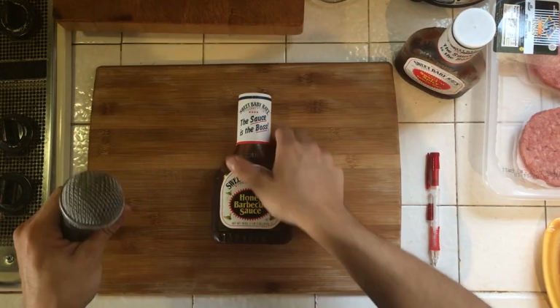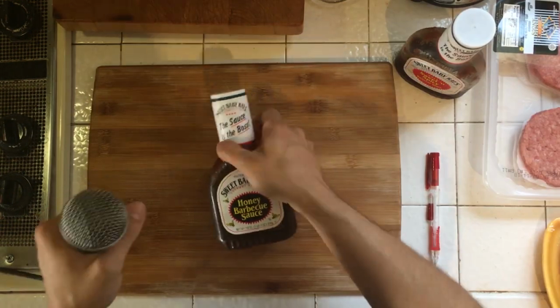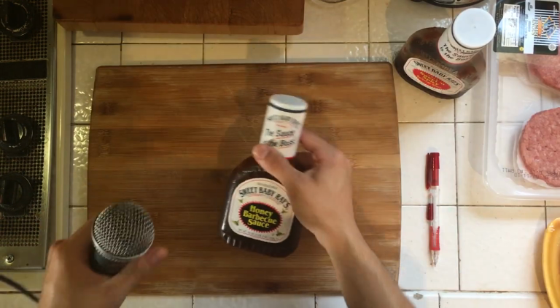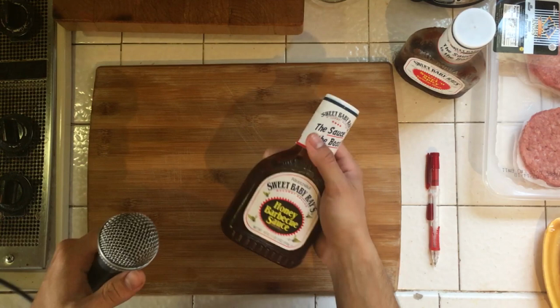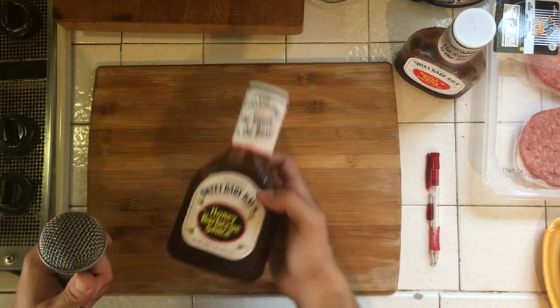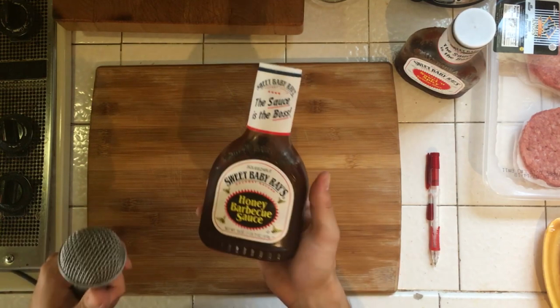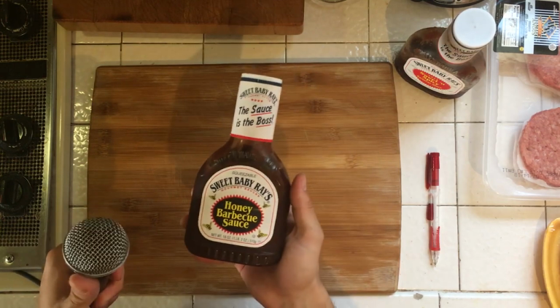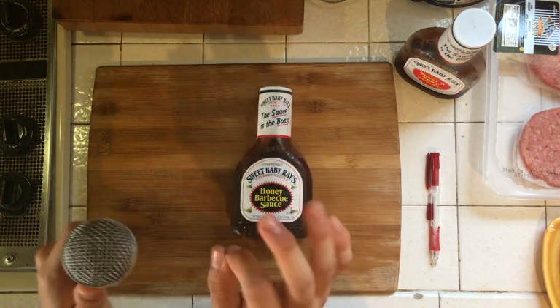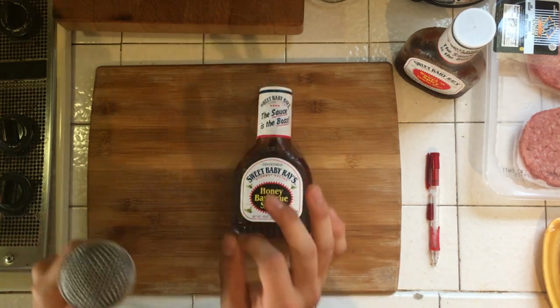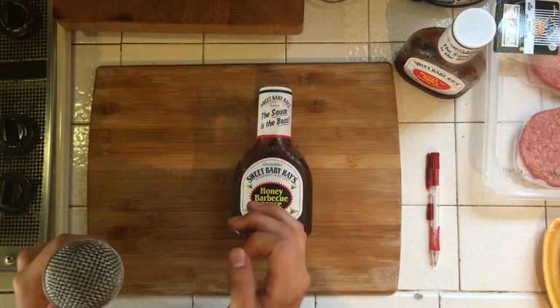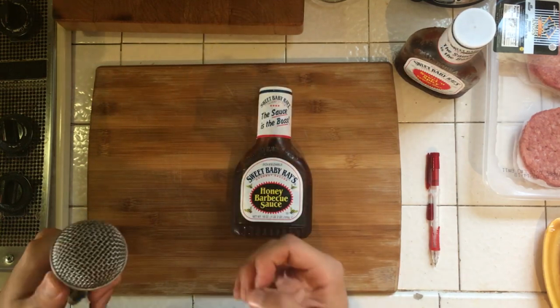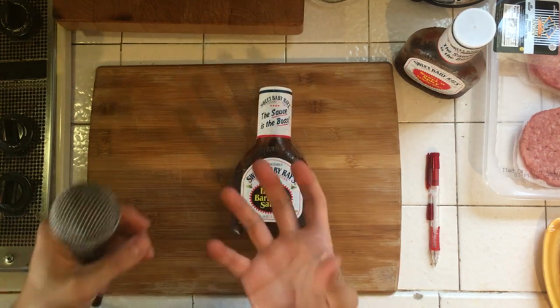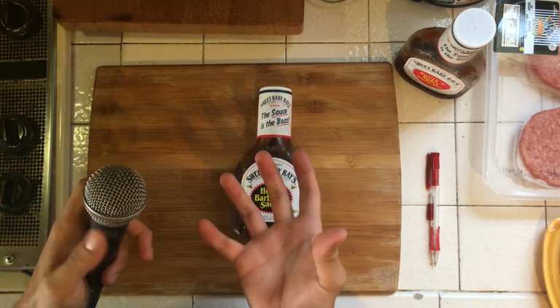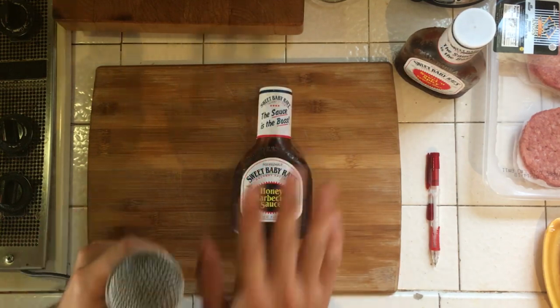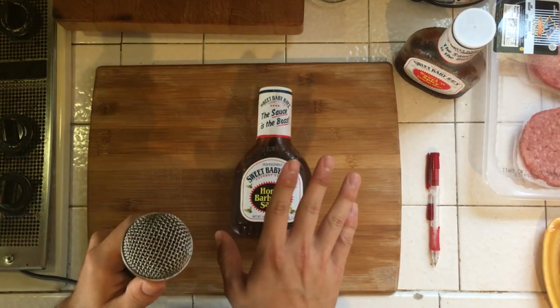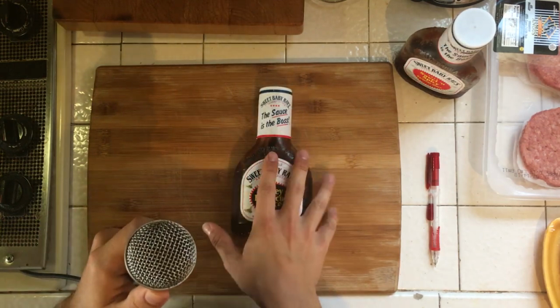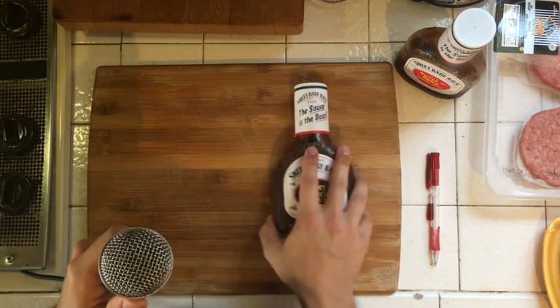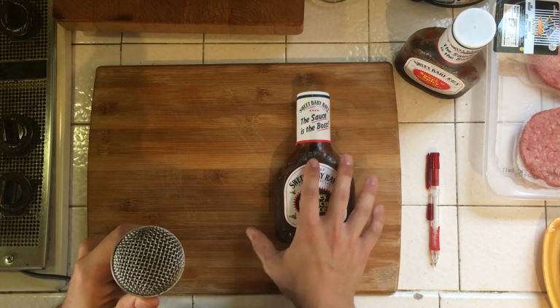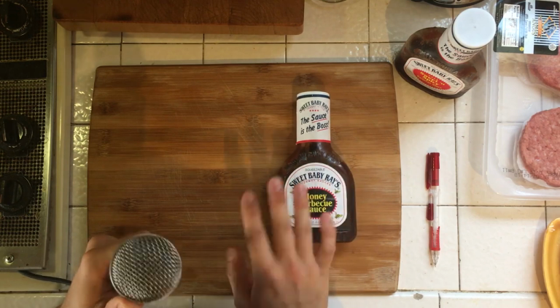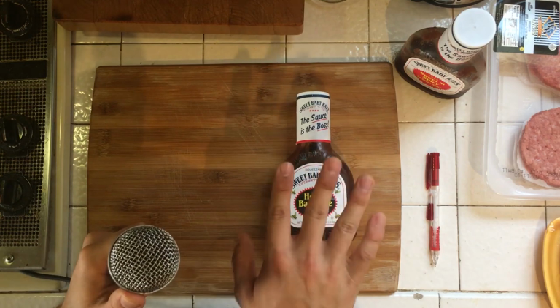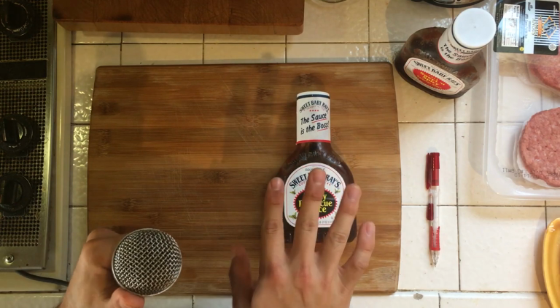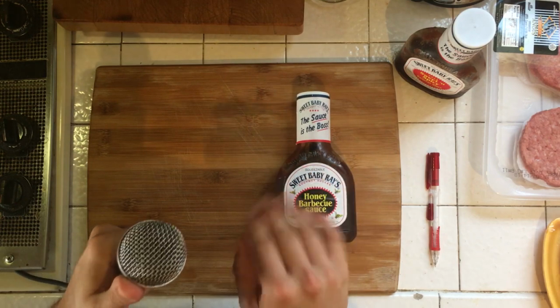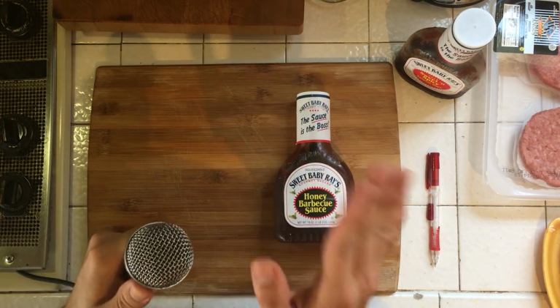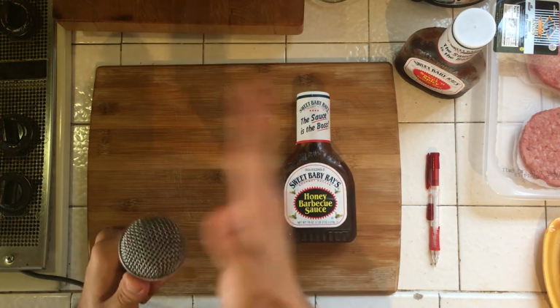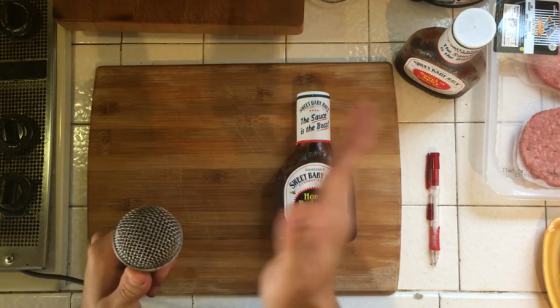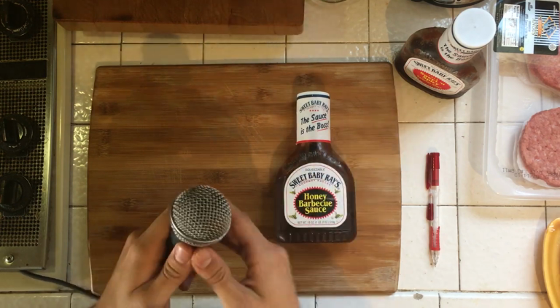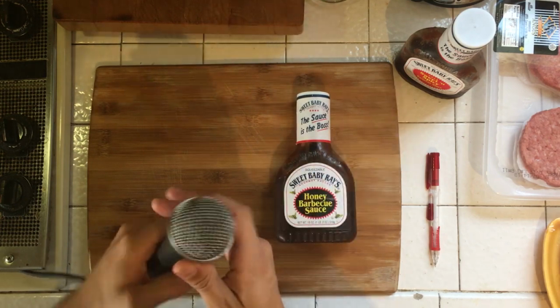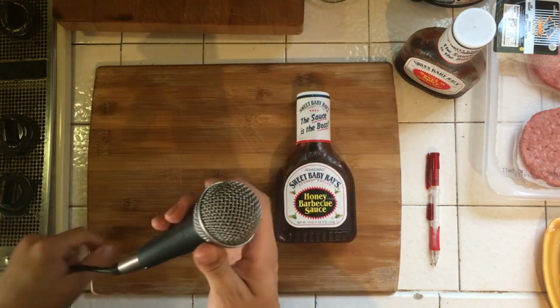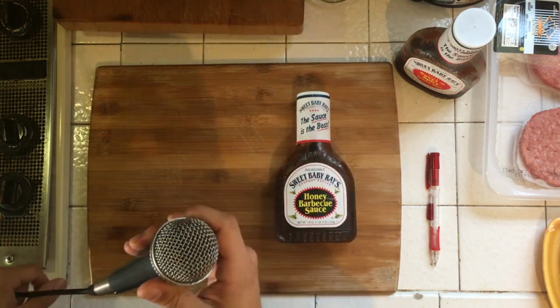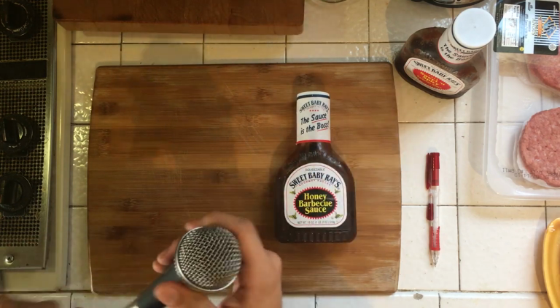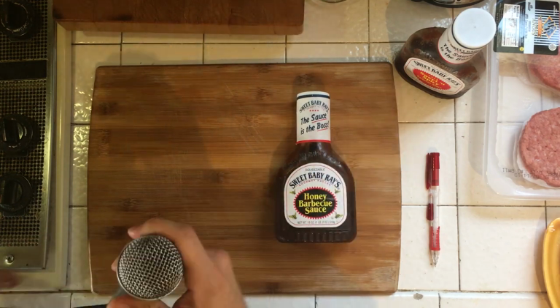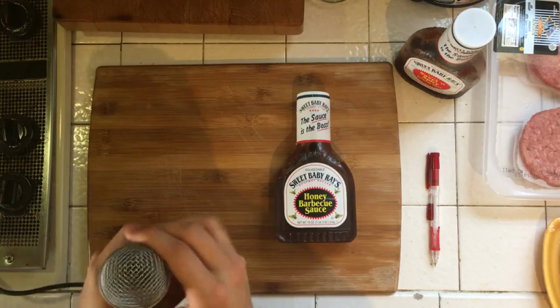The little vocal harmonics — it's a lot like barbecue sauce. You don't want to apply too much because it's overwhelming. For this, you're gonna want to do a couple takes — around four different takes. Pan it left or right a little bit on each one, and then just go for it.